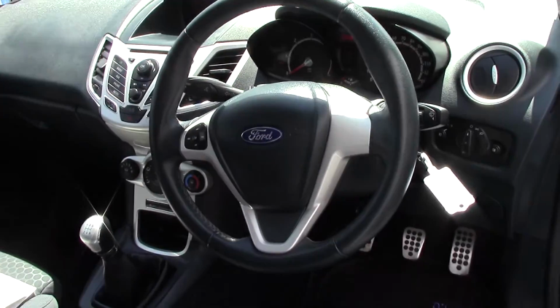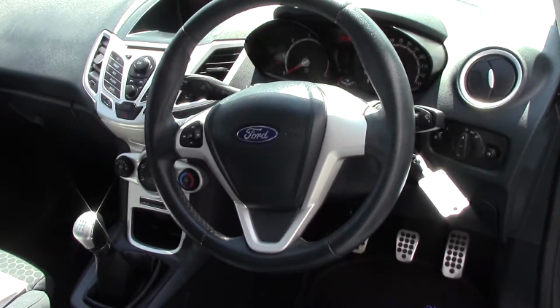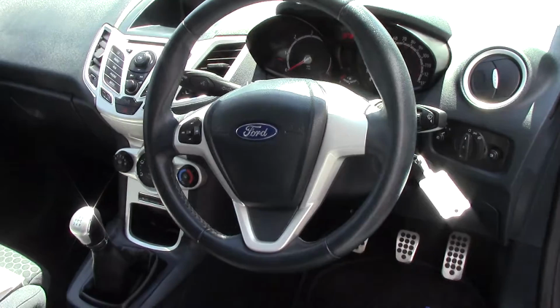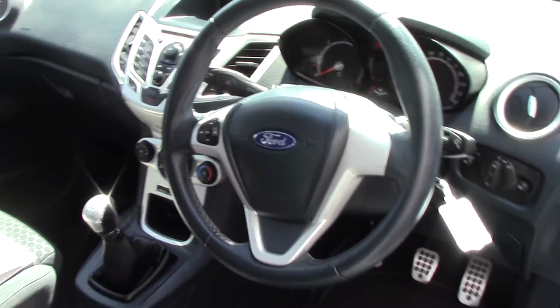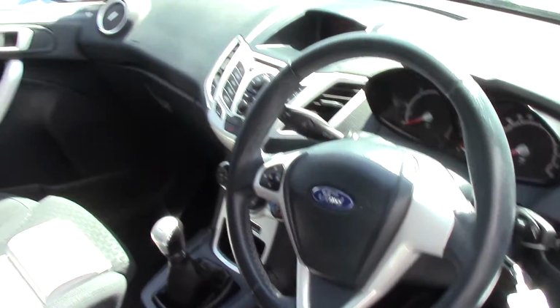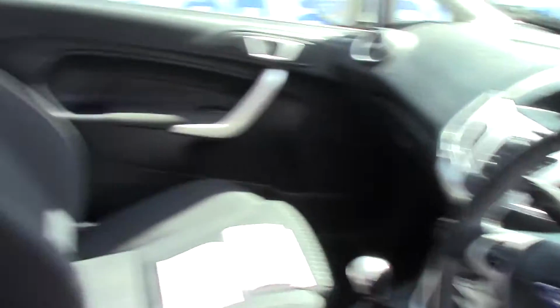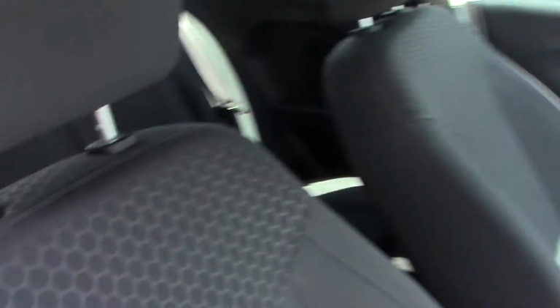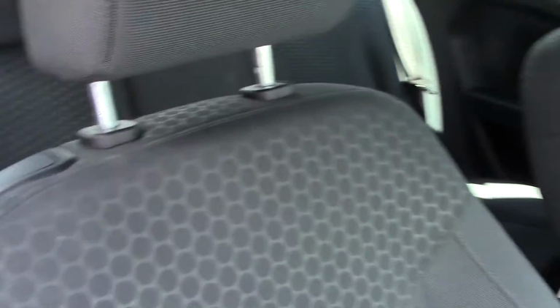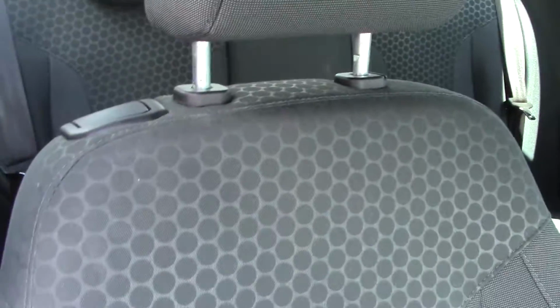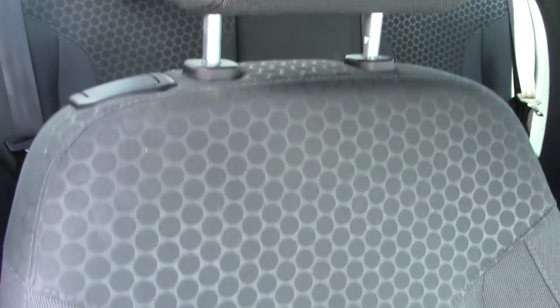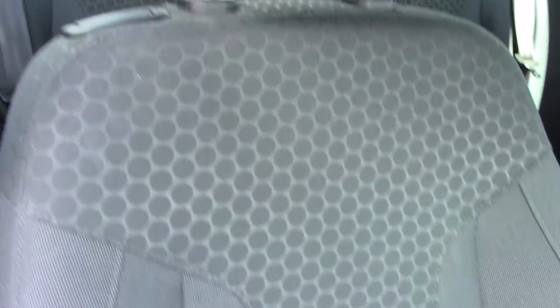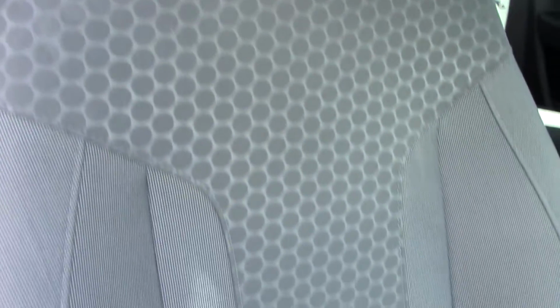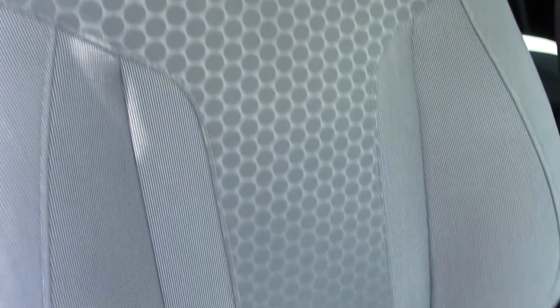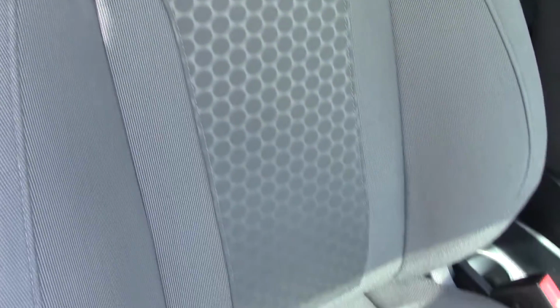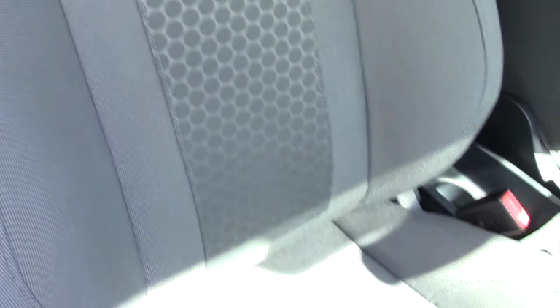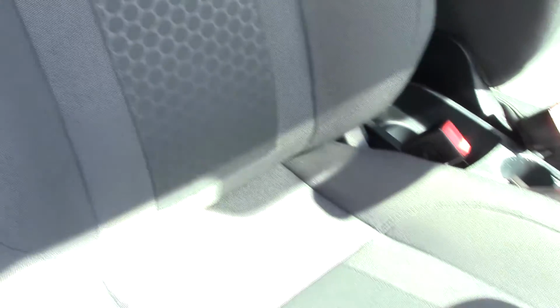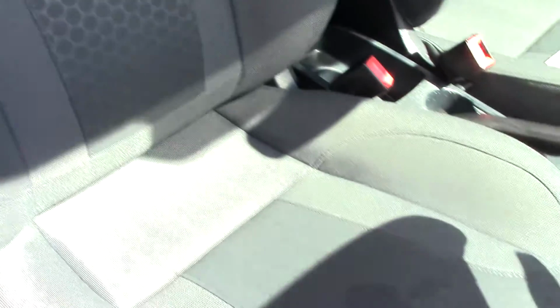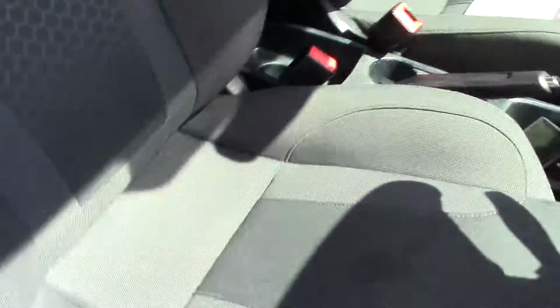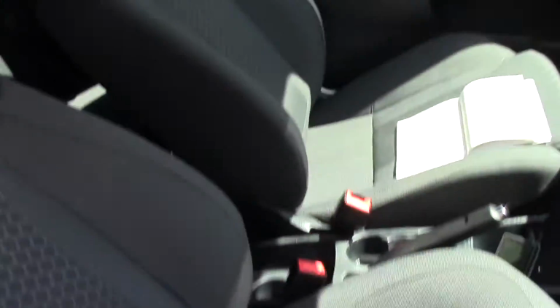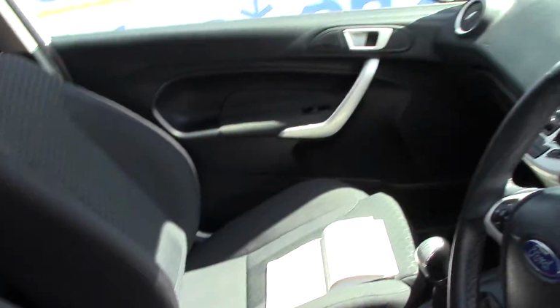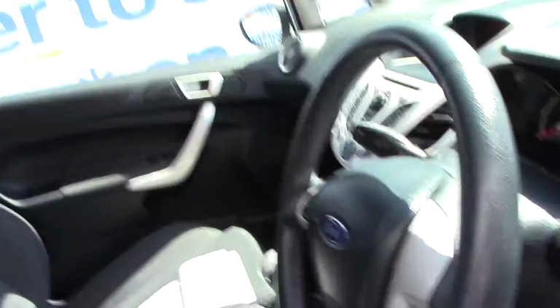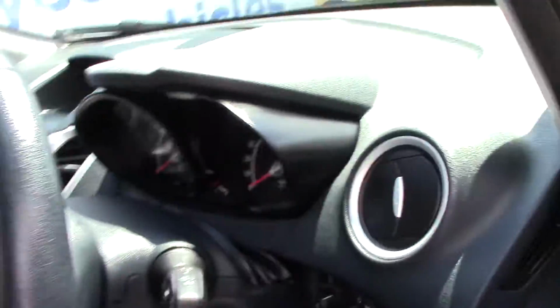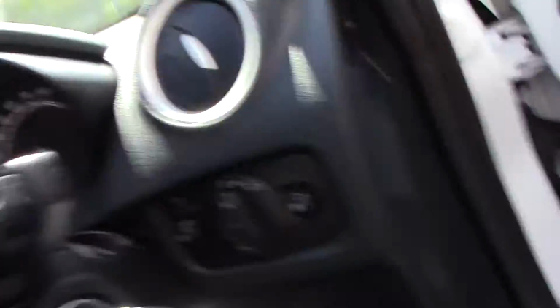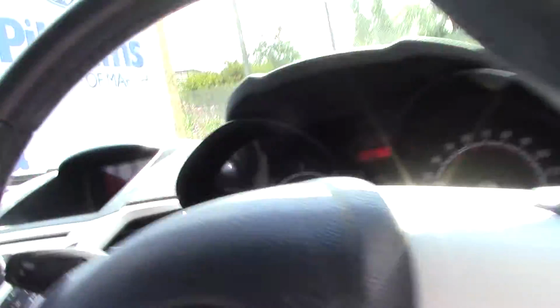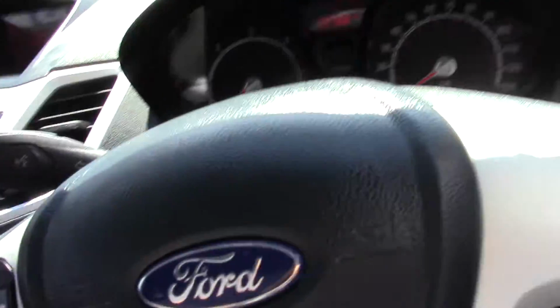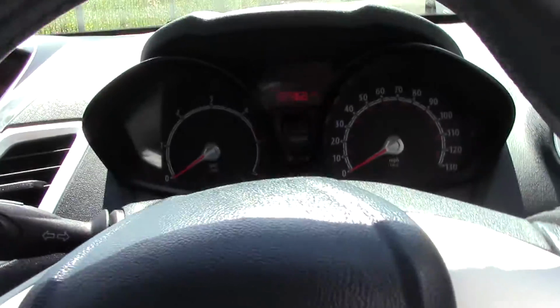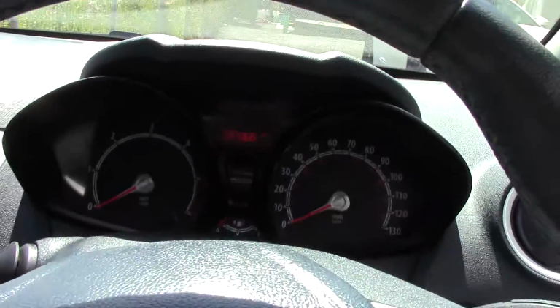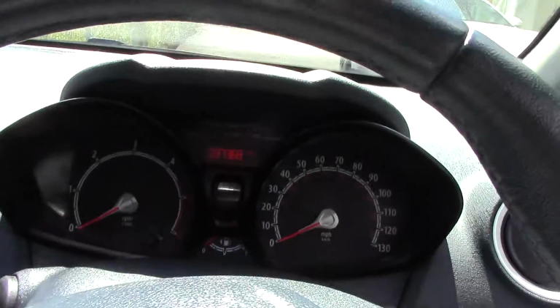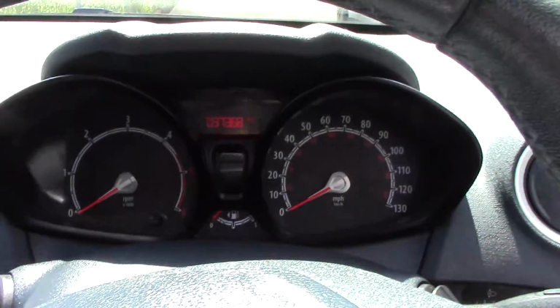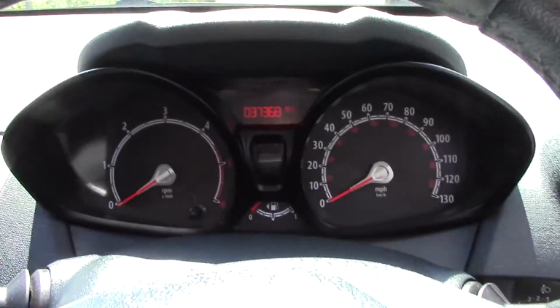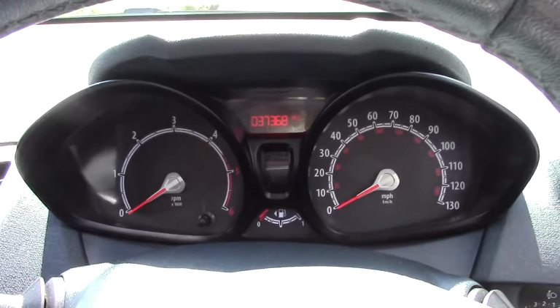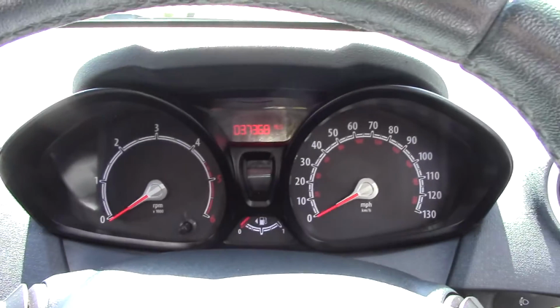Interior — grey cloth seating. Hop inside and we can see the instrument cluster.